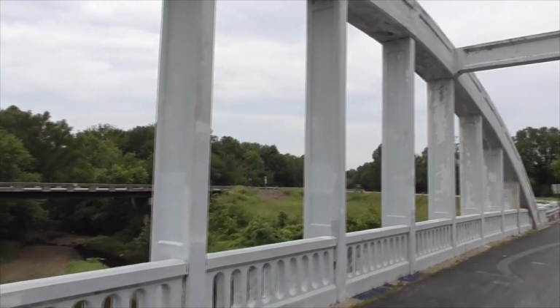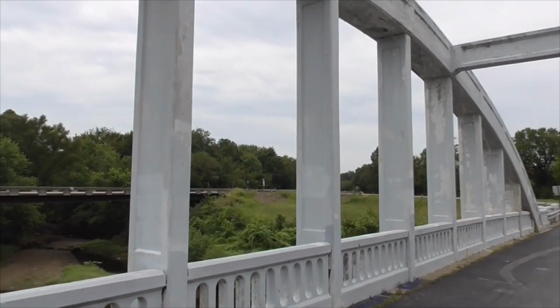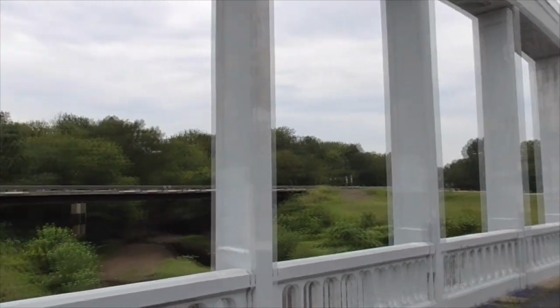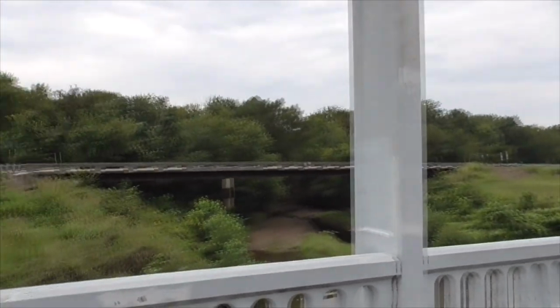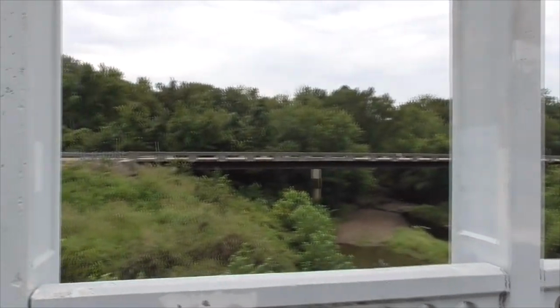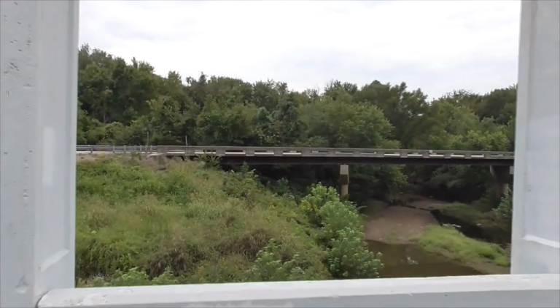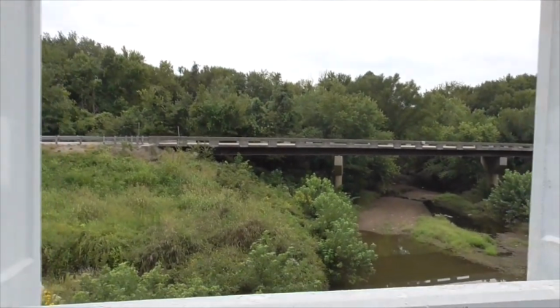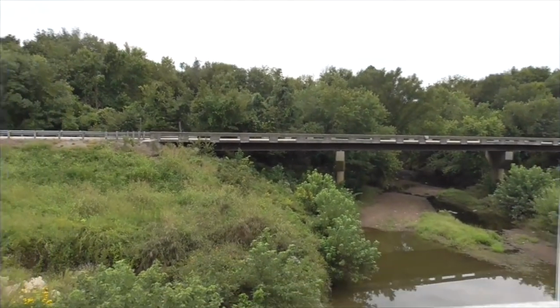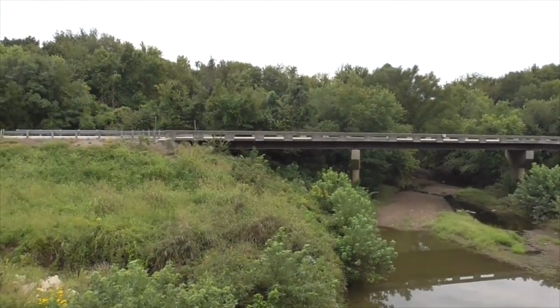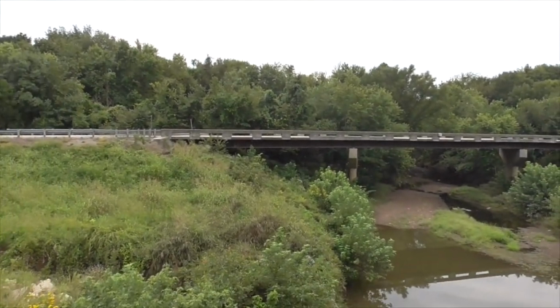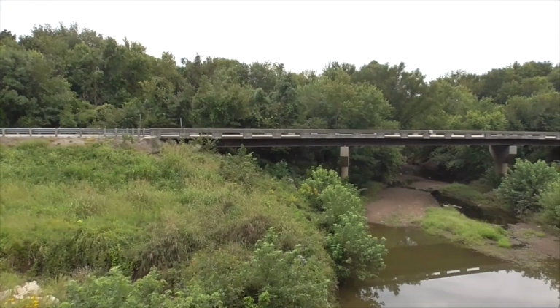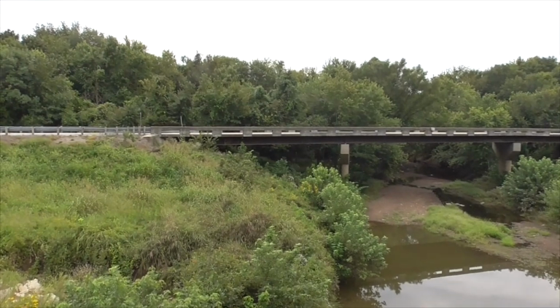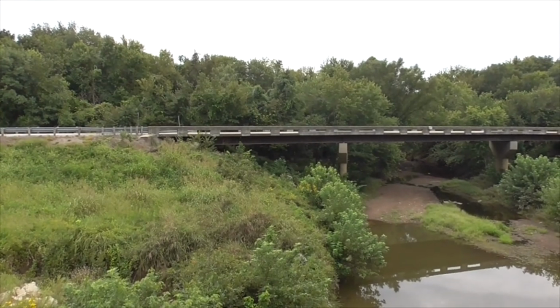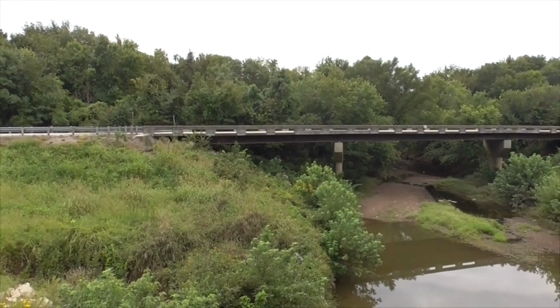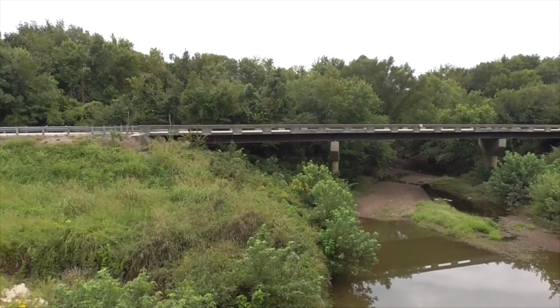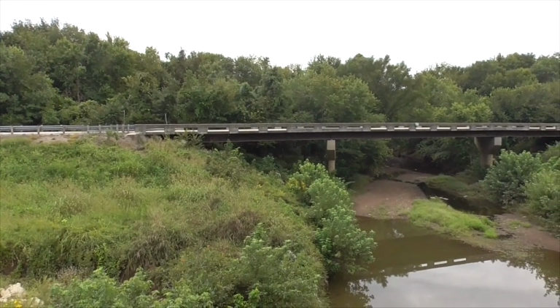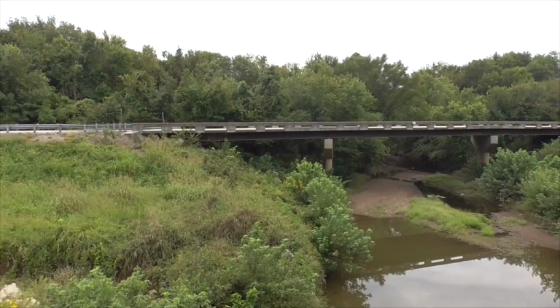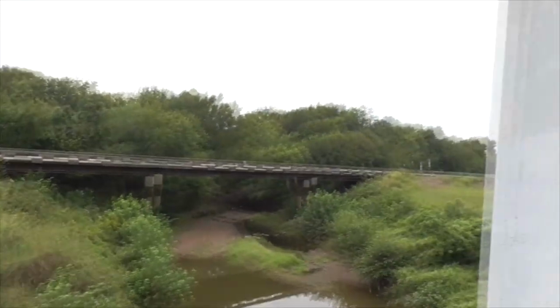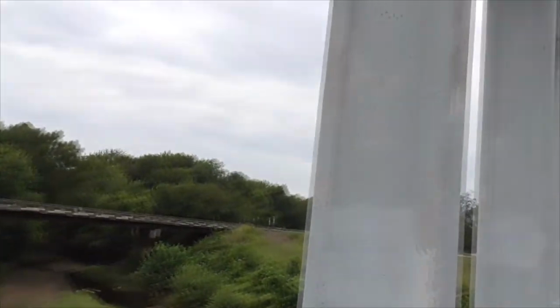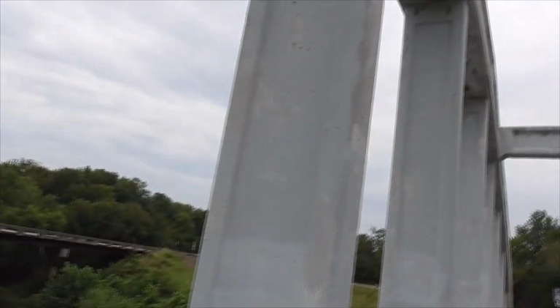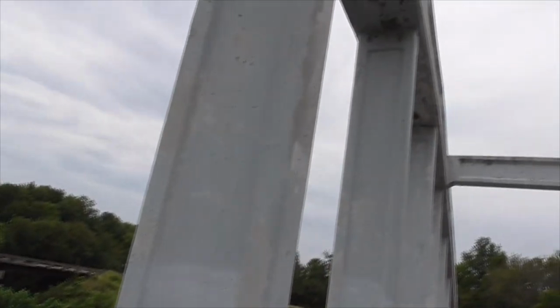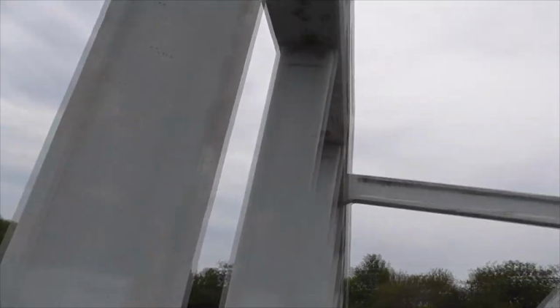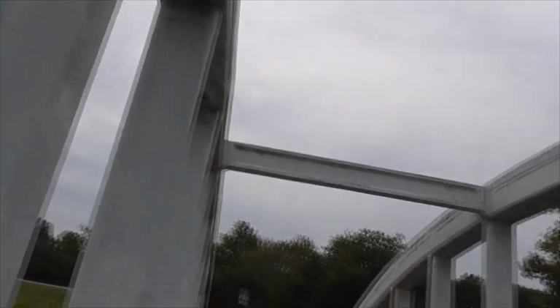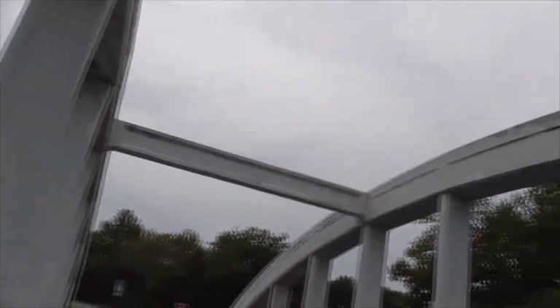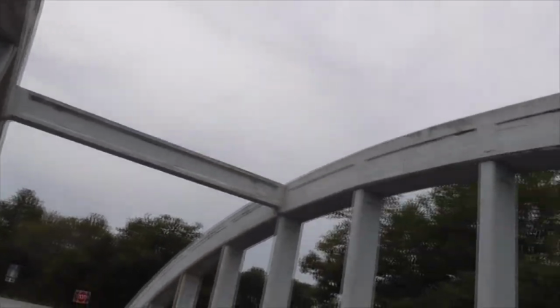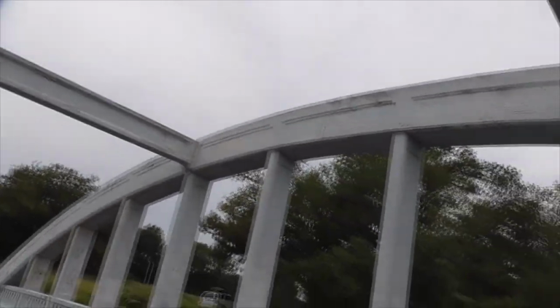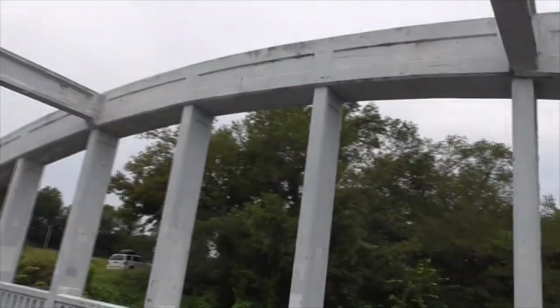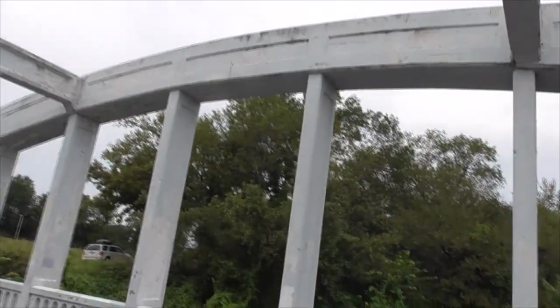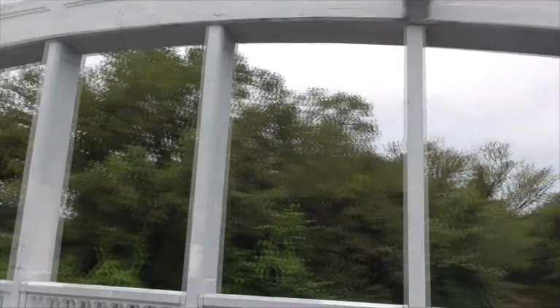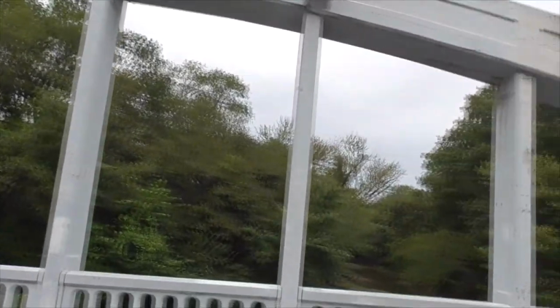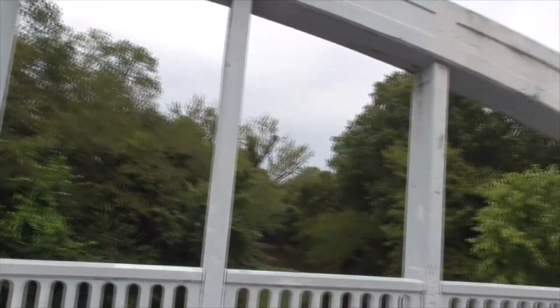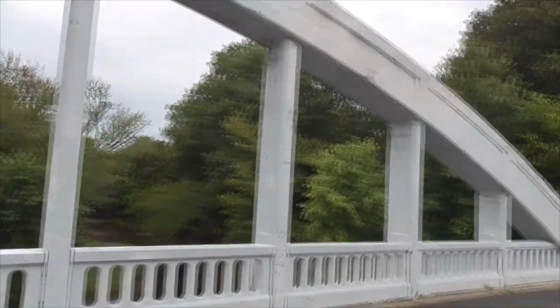In 1992, they built the new Route 66 bridge over here. It was supposed to be demolished, but we get to keep it. It's such a beautiful landmark.